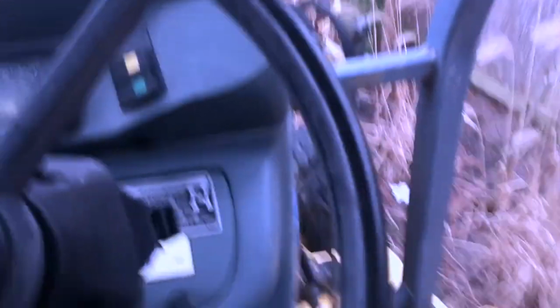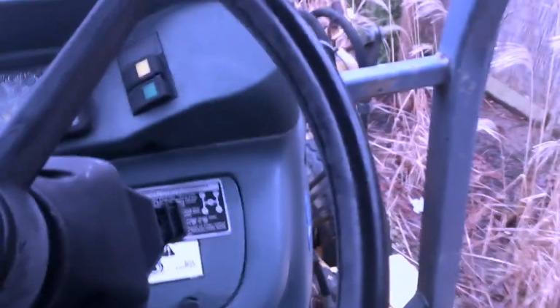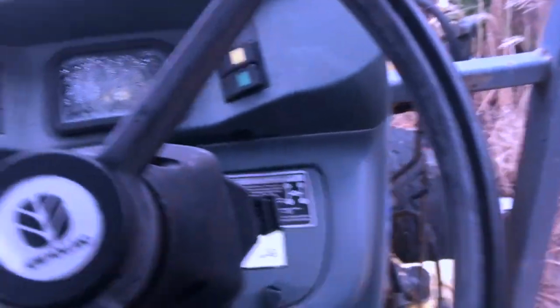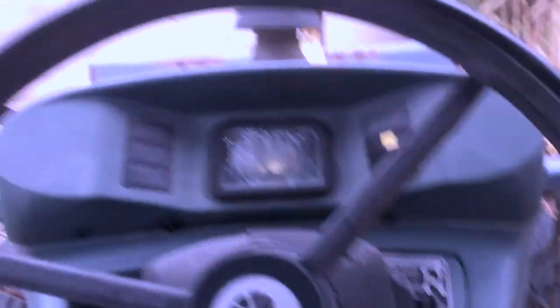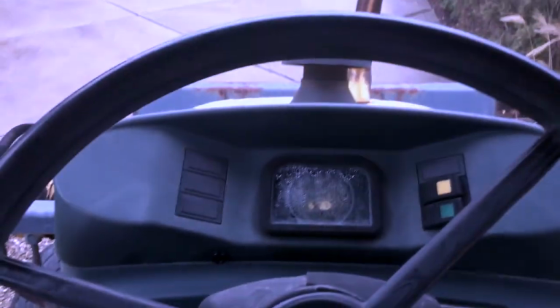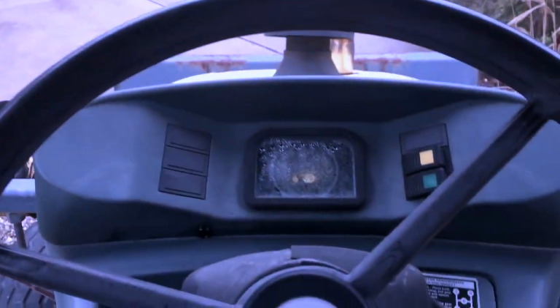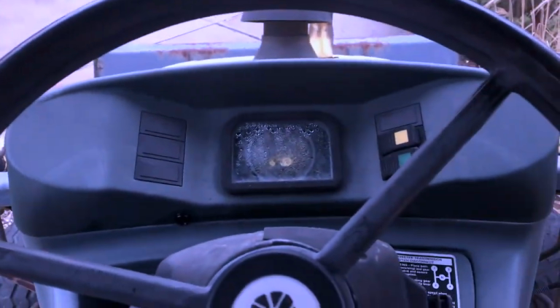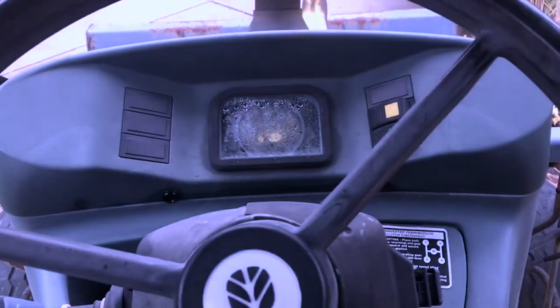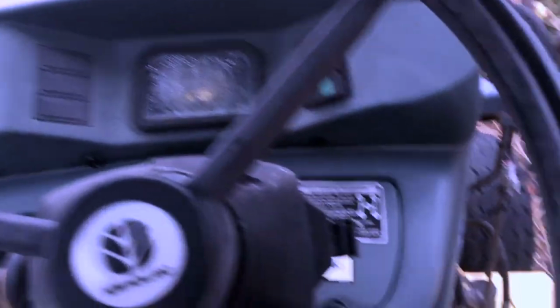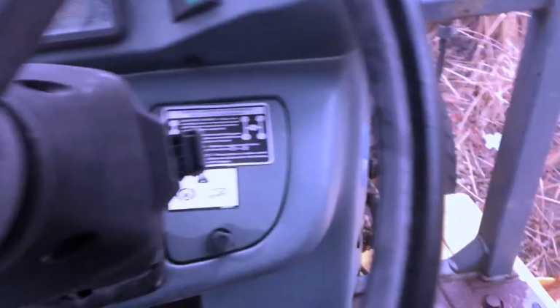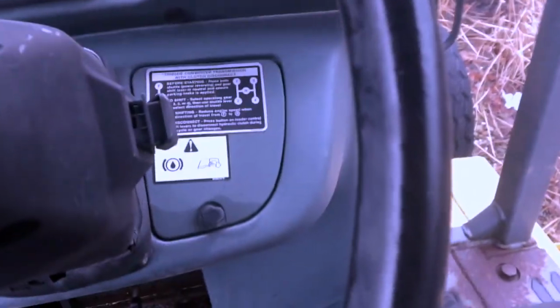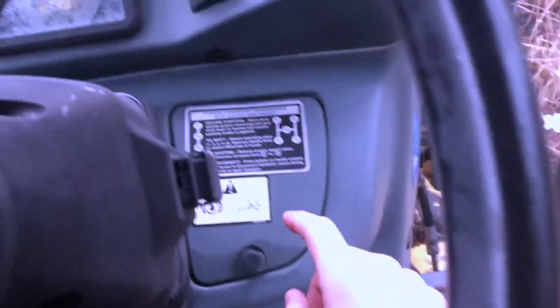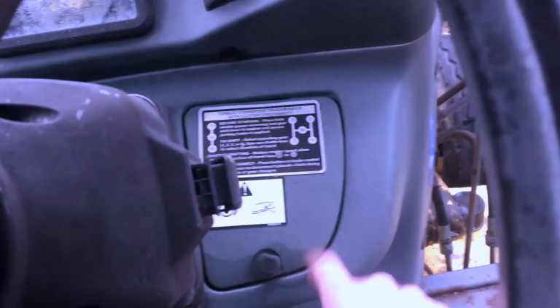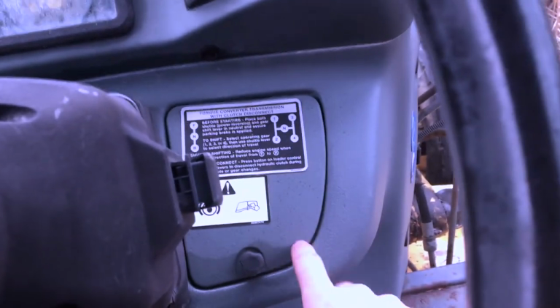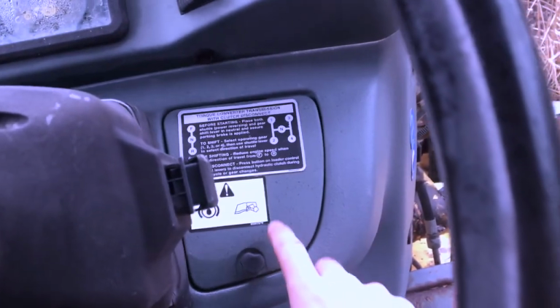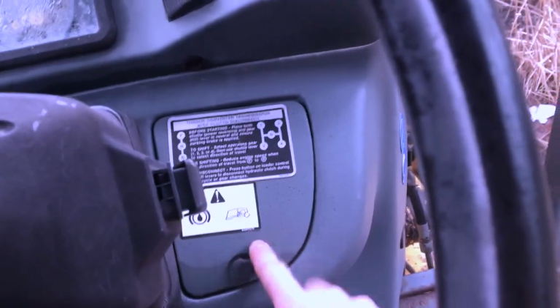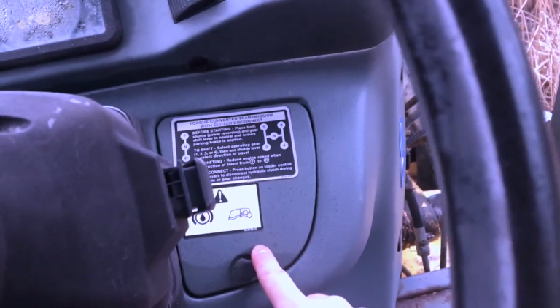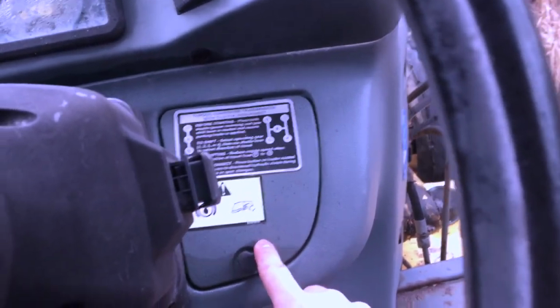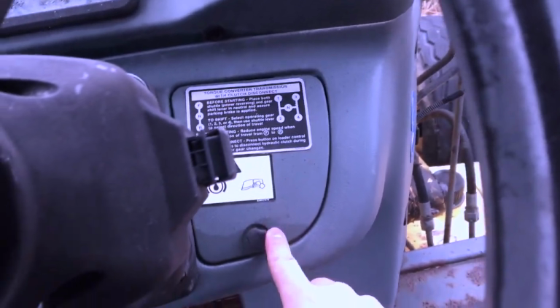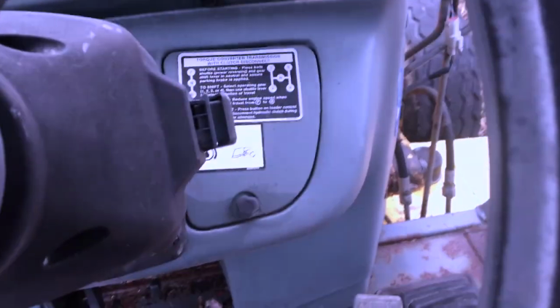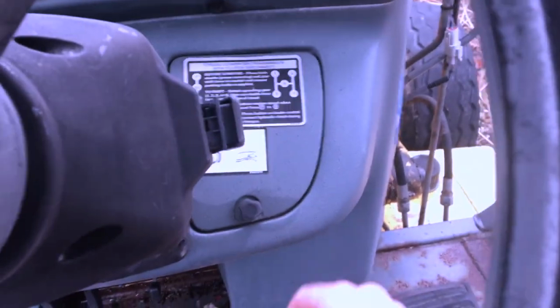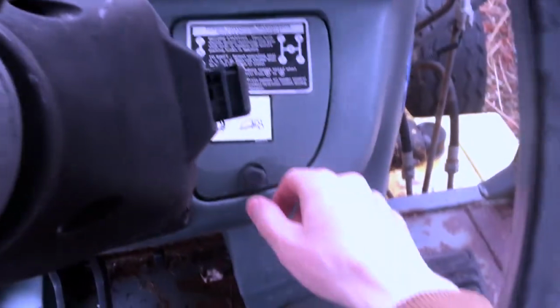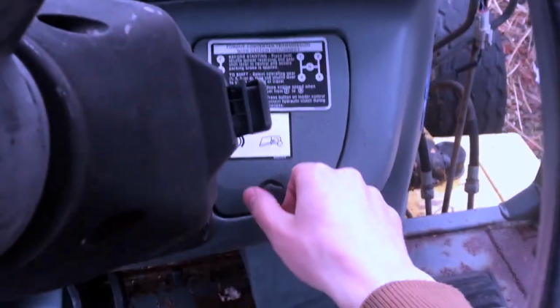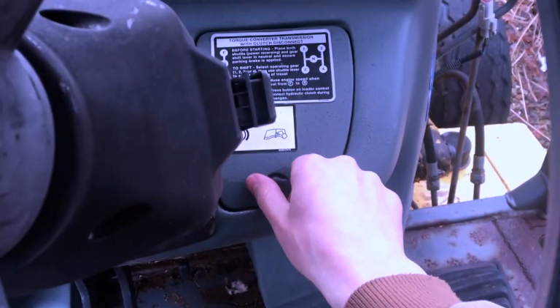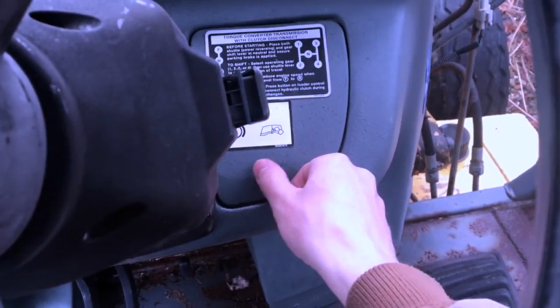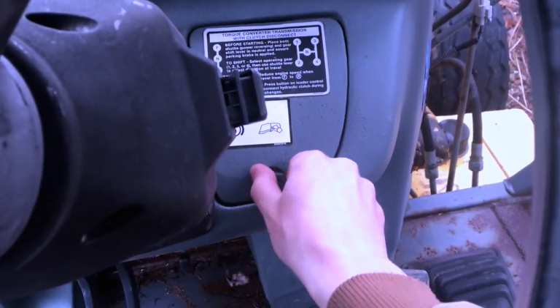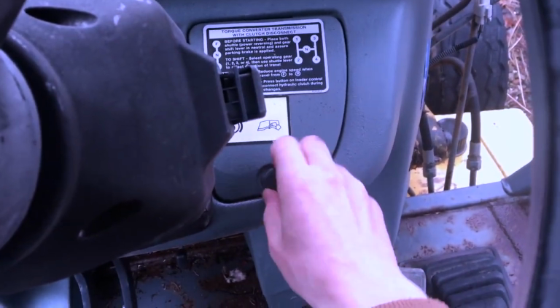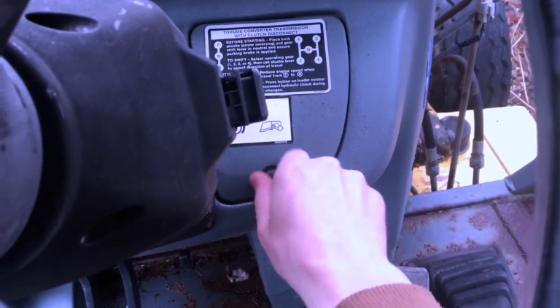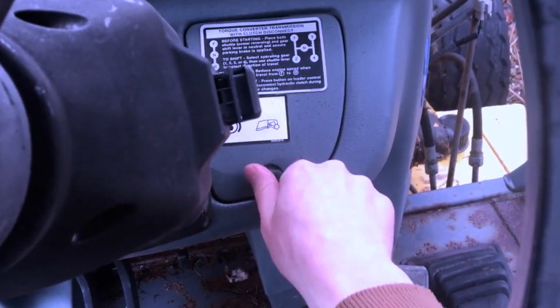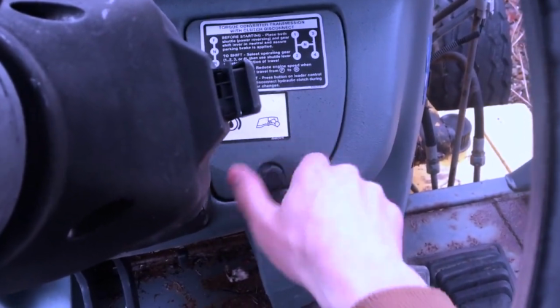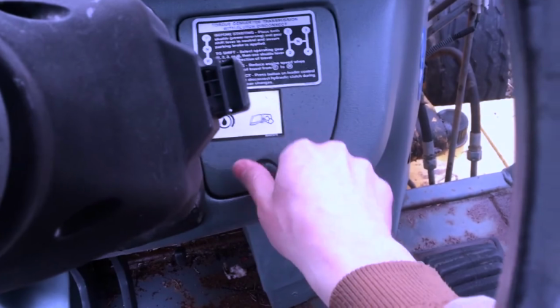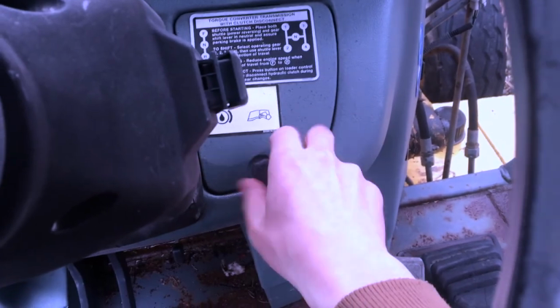From looking at the manual, it tells me that this brake reservoir in here is low on oil, so we will unscrew this.